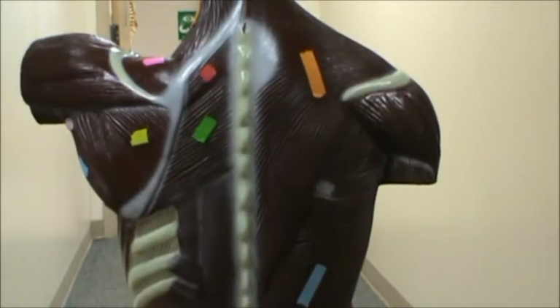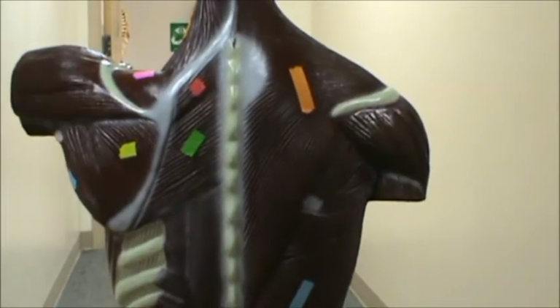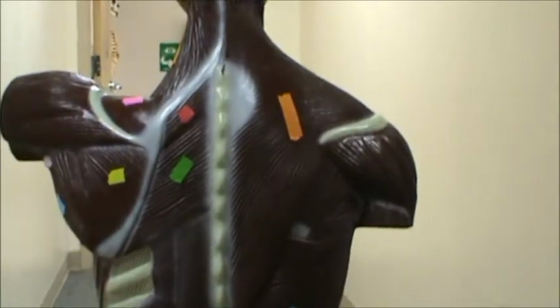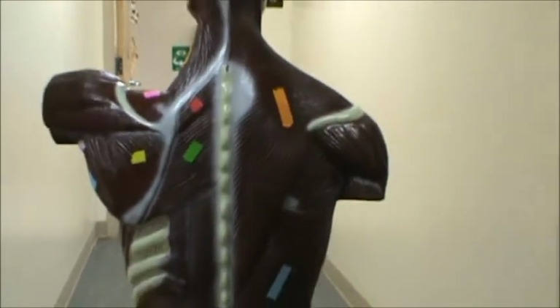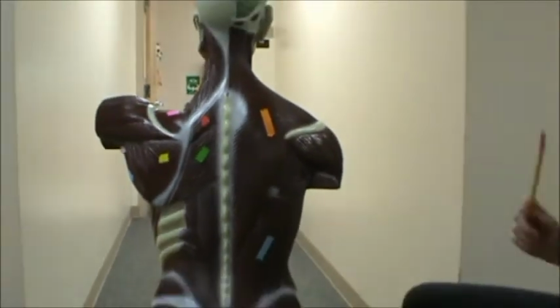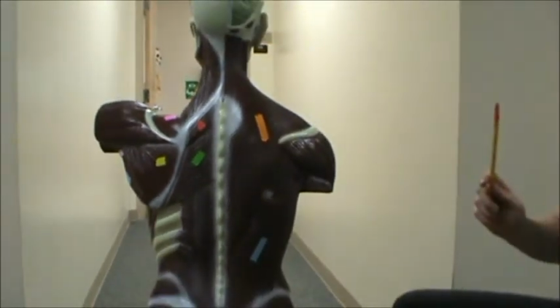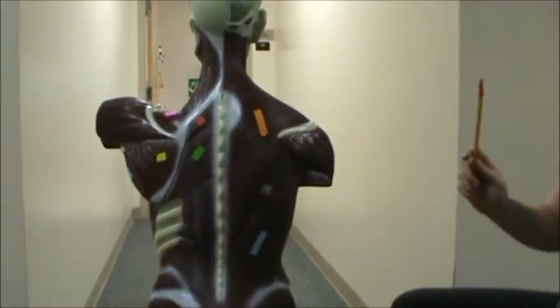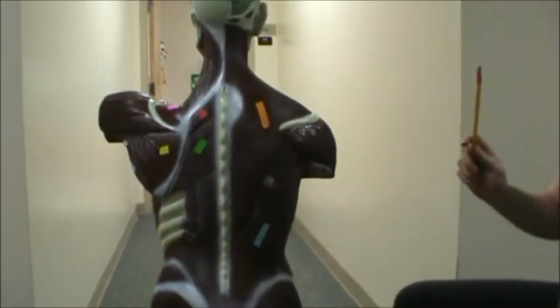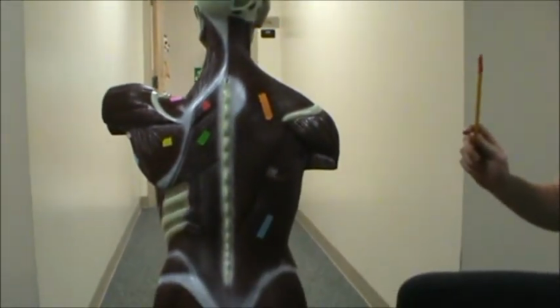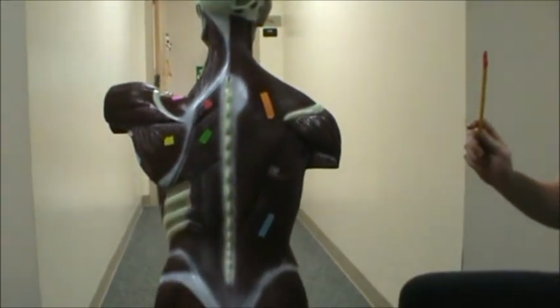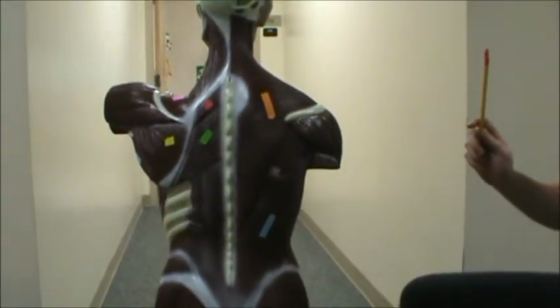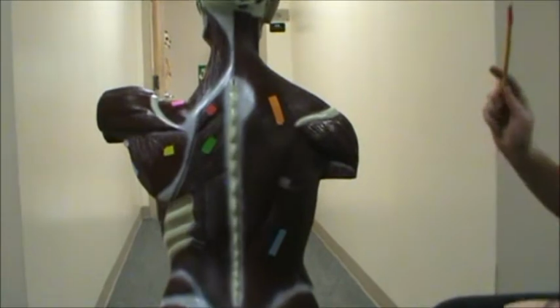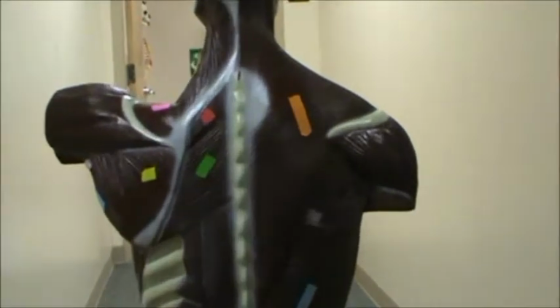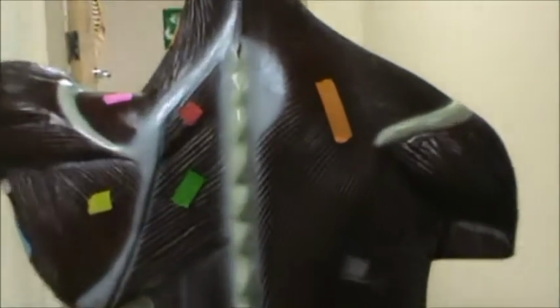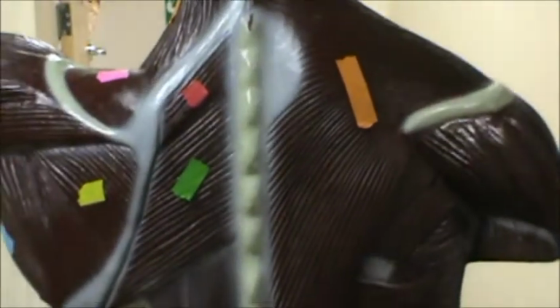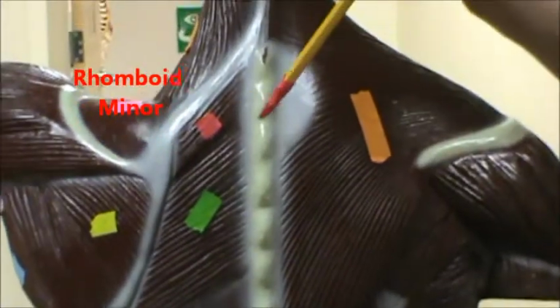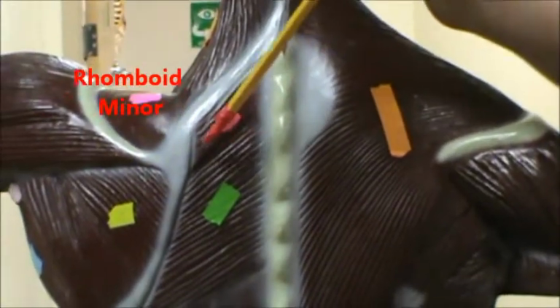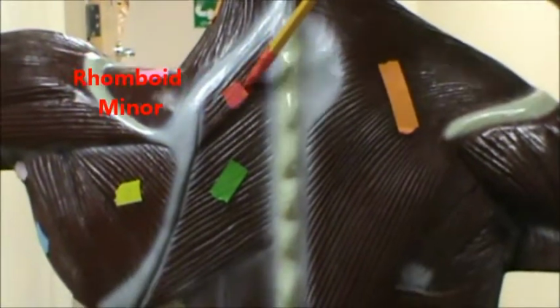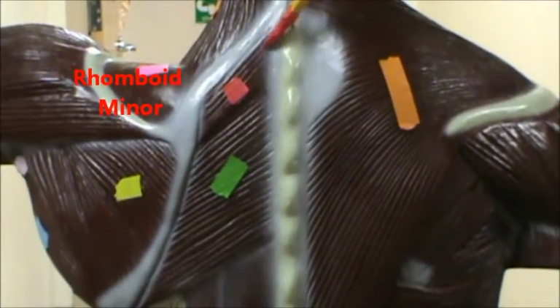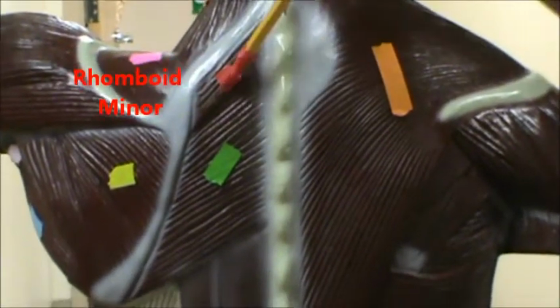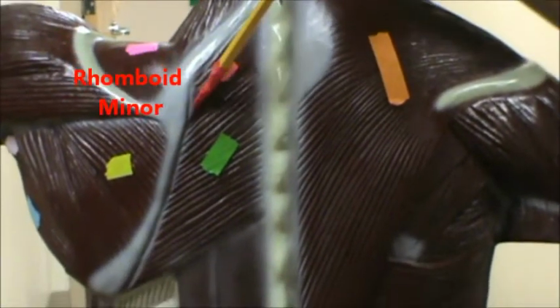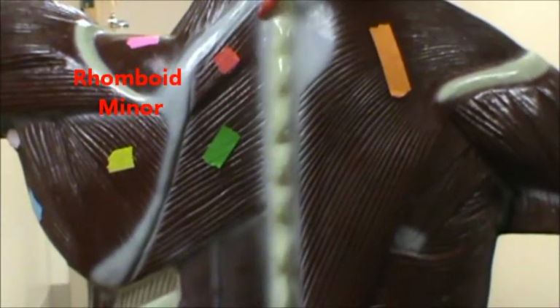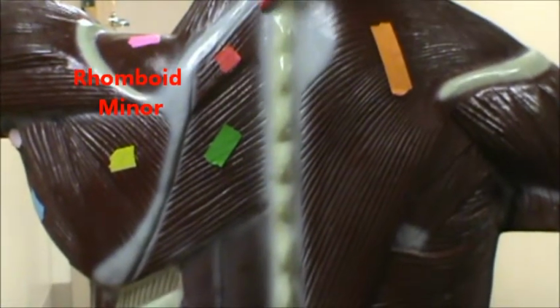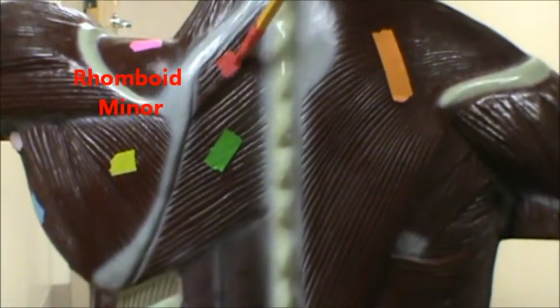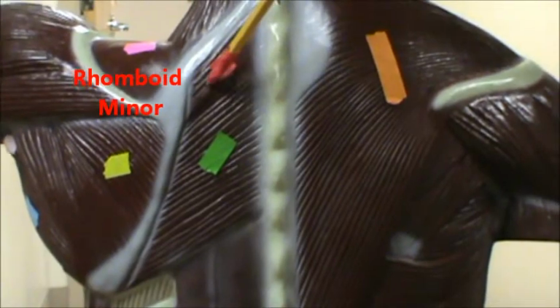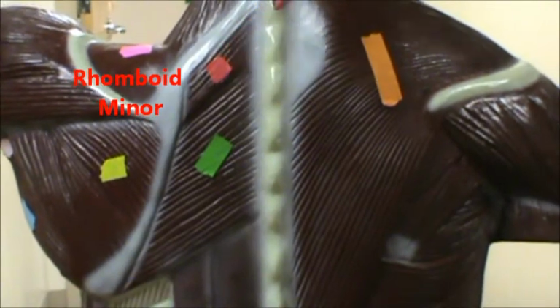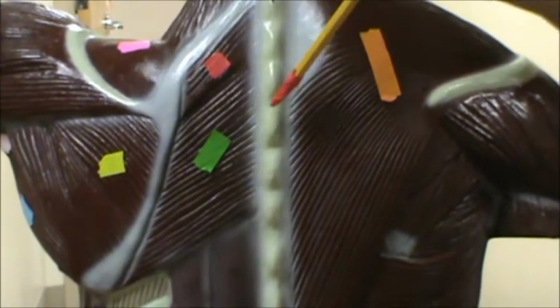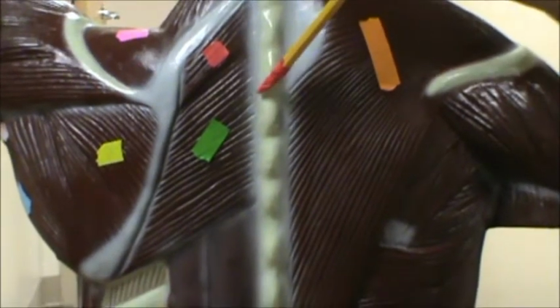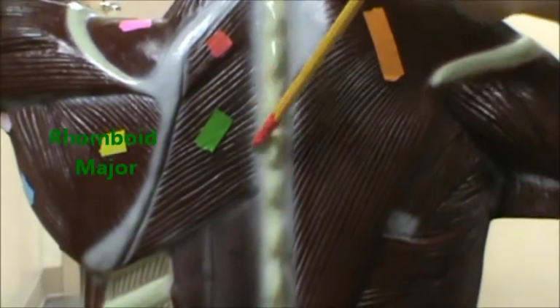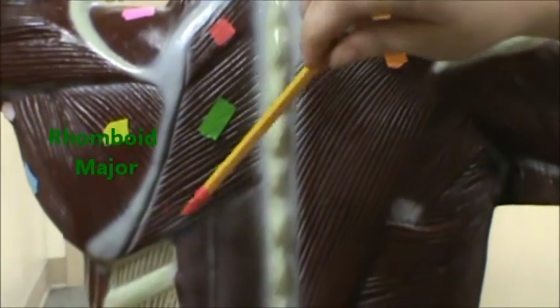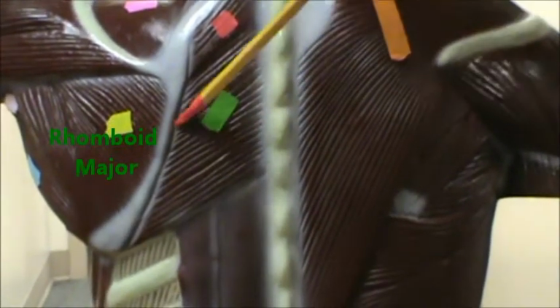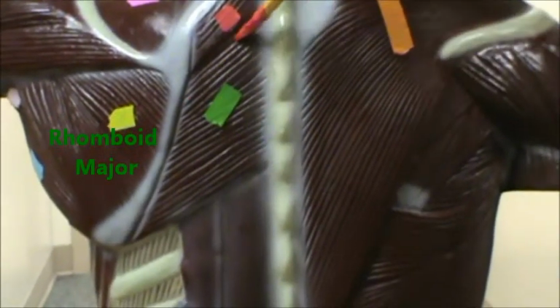In here in red — we'll zoom out so you can get a better picture of what we're viewing, so let's zoom back in — in red, we're going to have the rhomboid minor. And in green below that, we're going to have the rhomboid major.